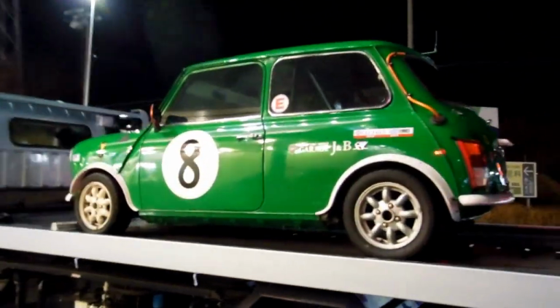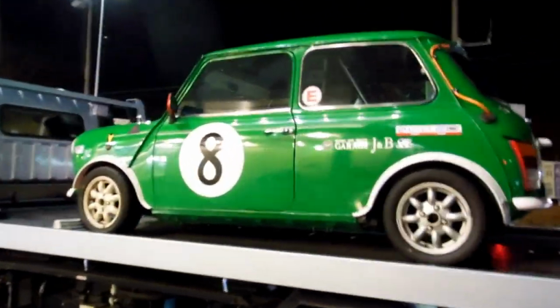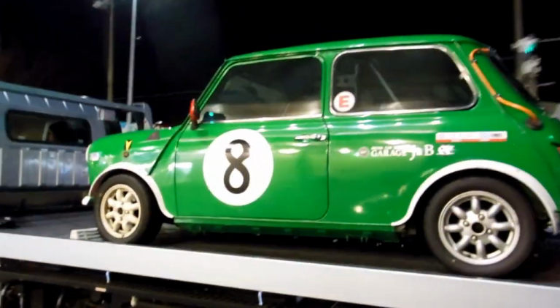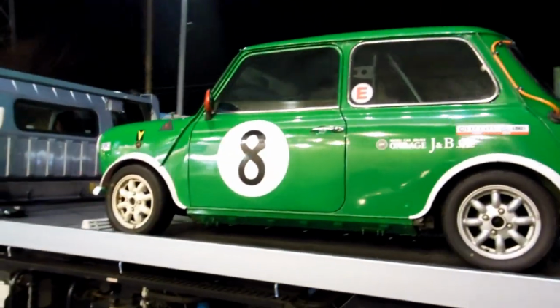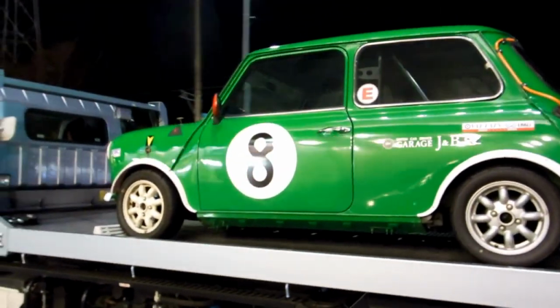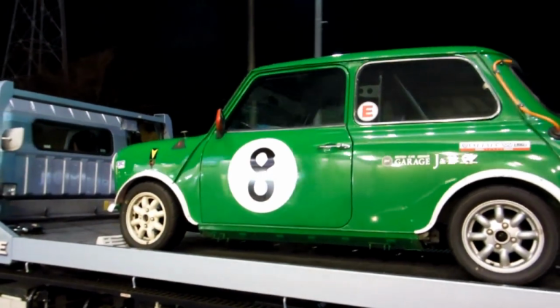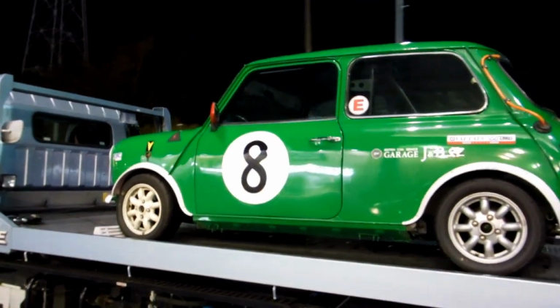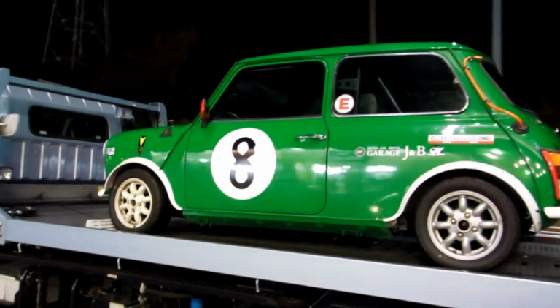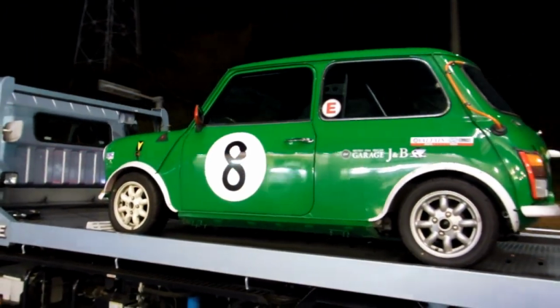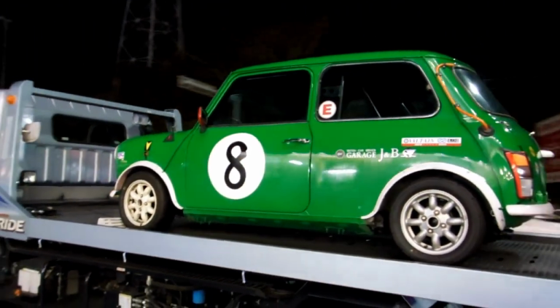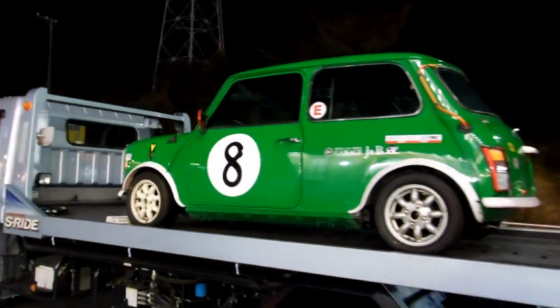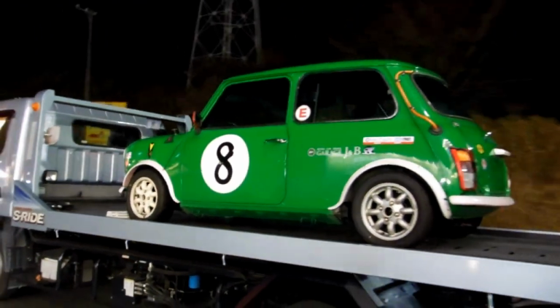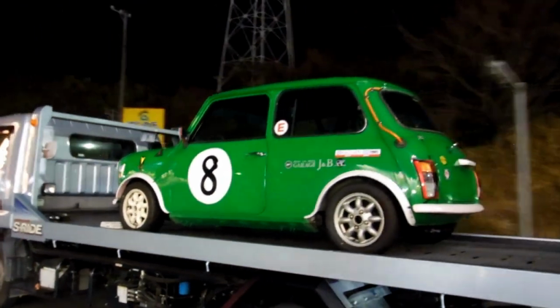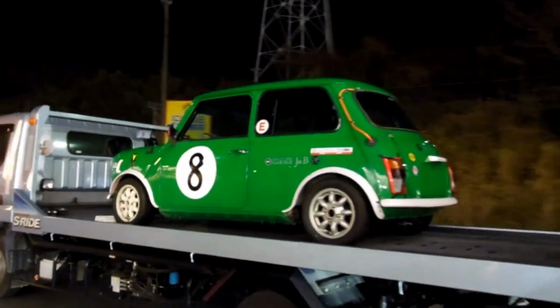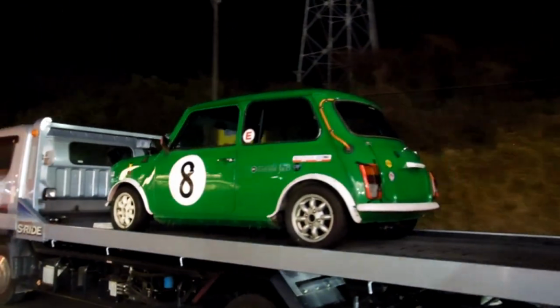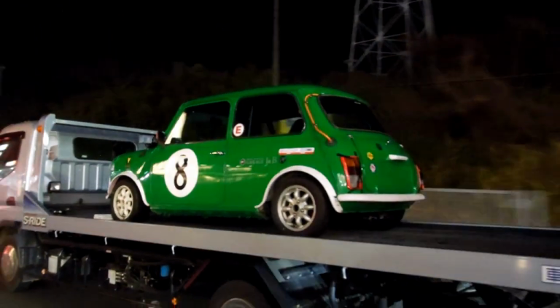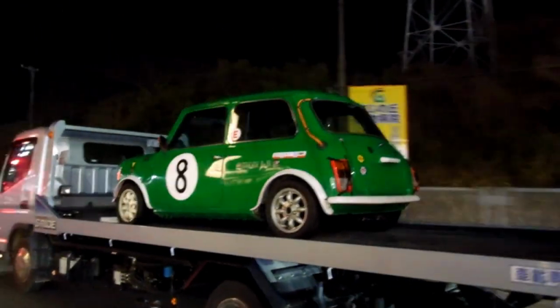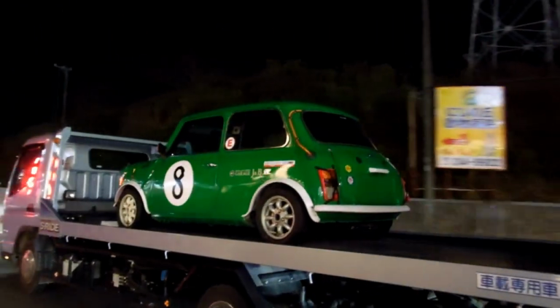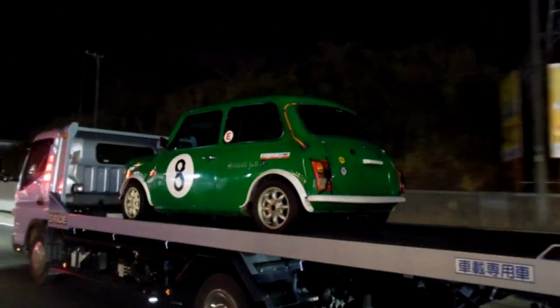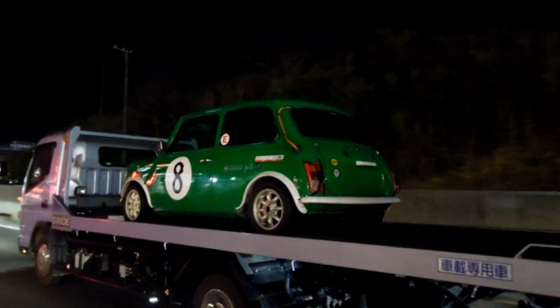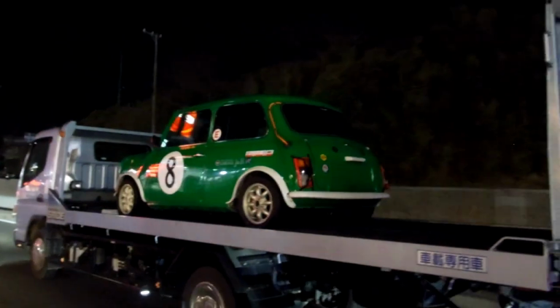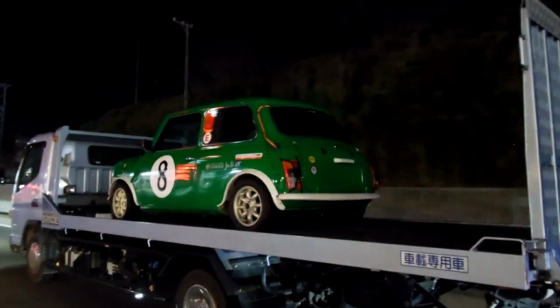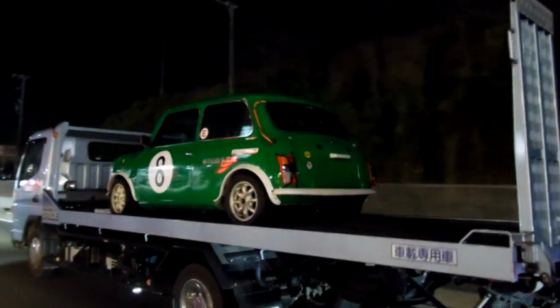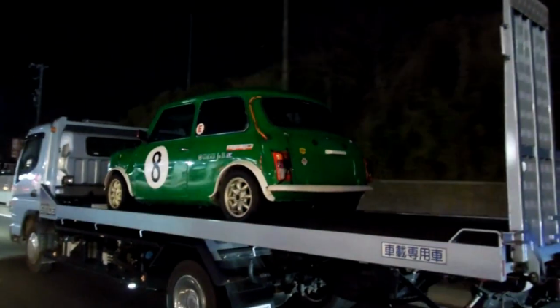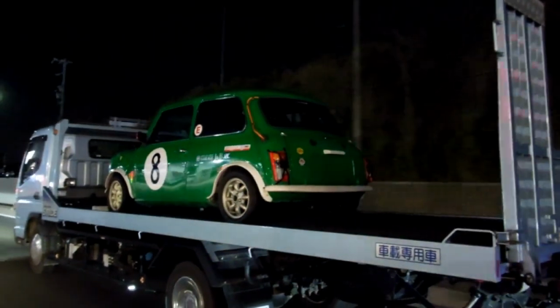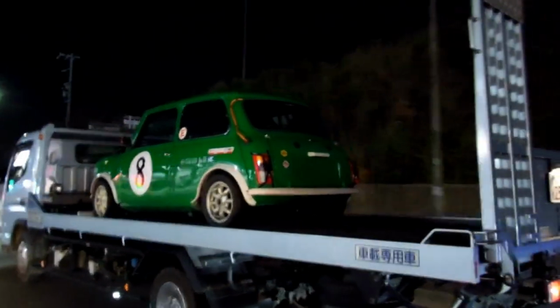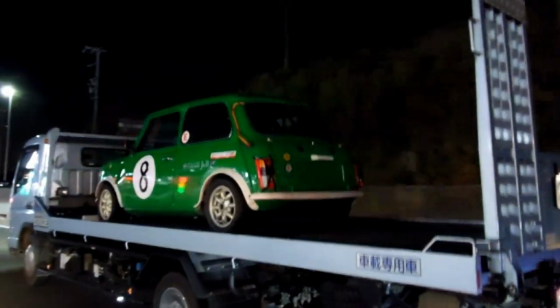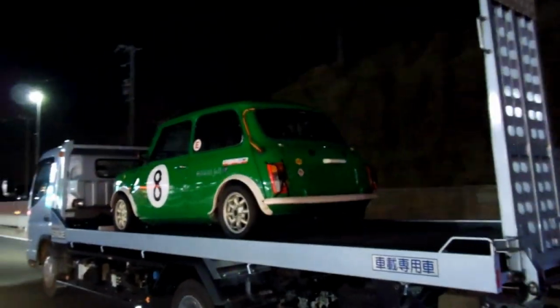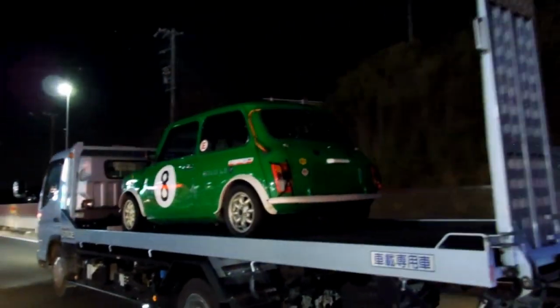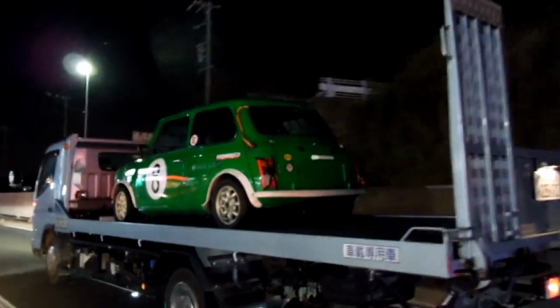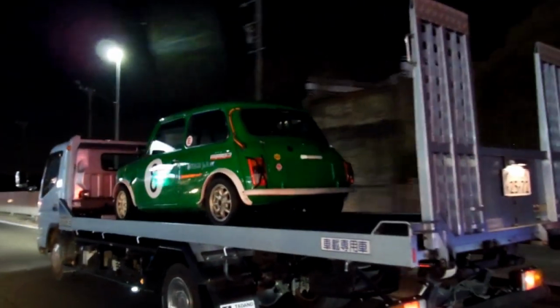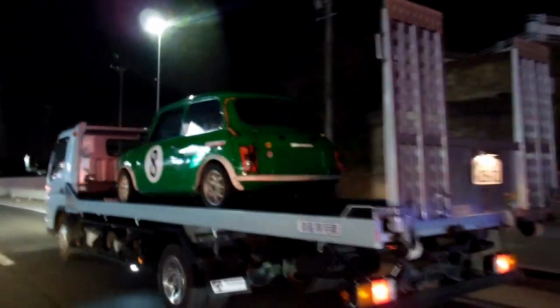Minis are really popular in Japan. We've showed you some other minis in Japan because they are really popular — super practical car for driving around Japan, of course, for the little streets and little parking areas.